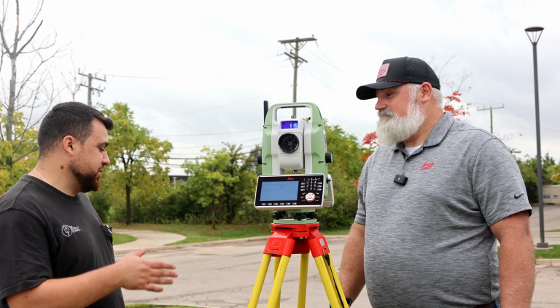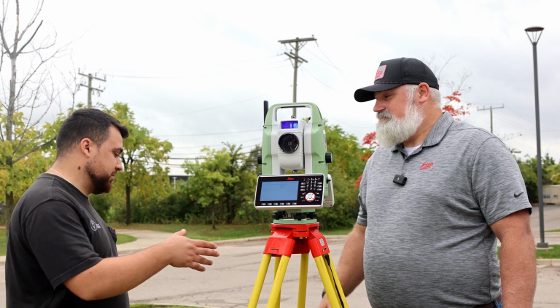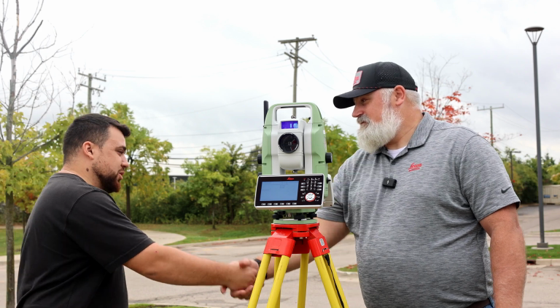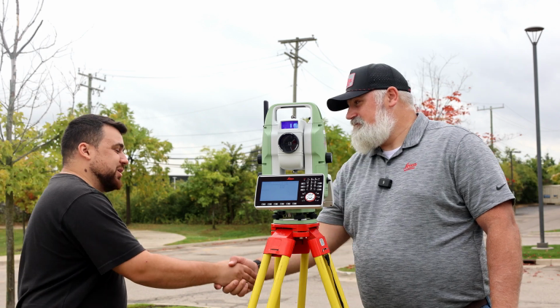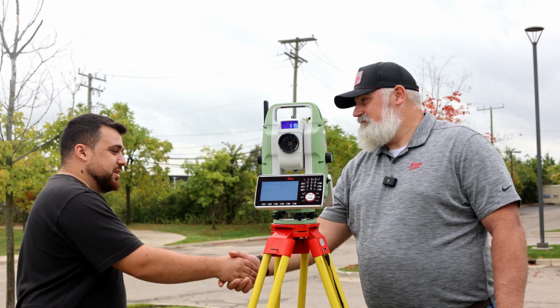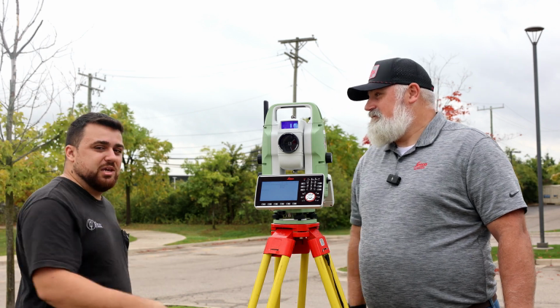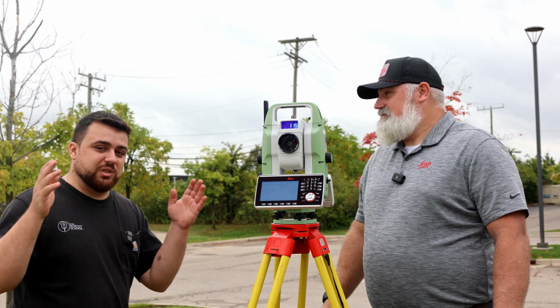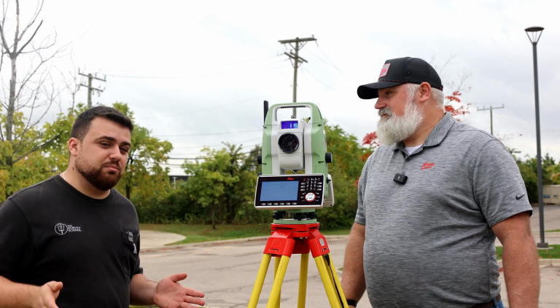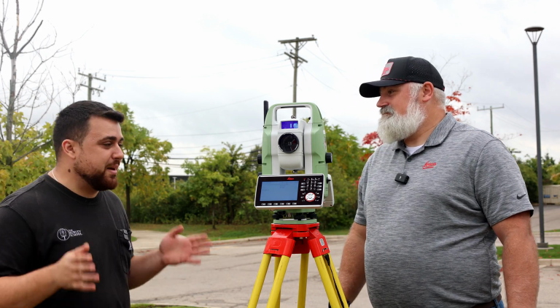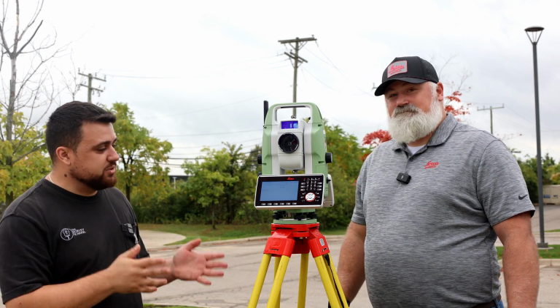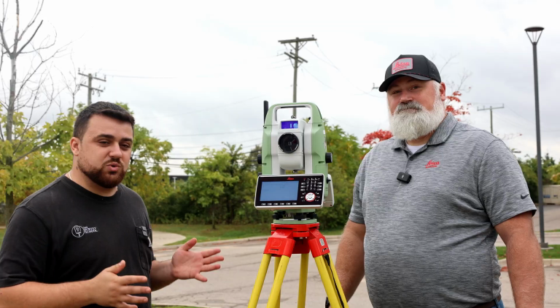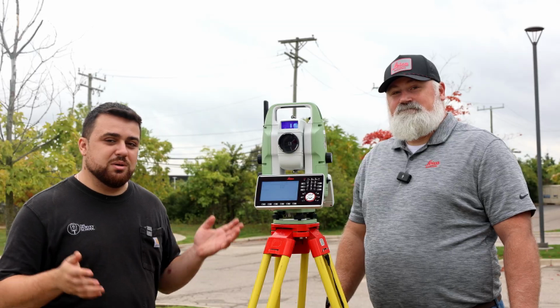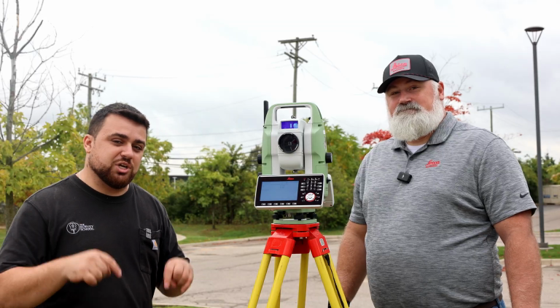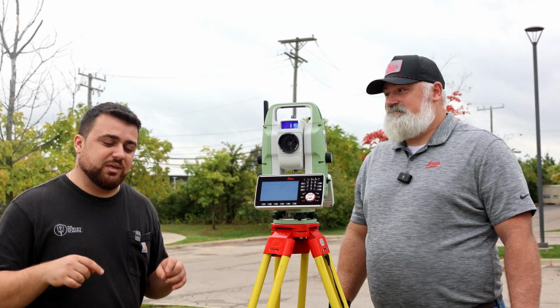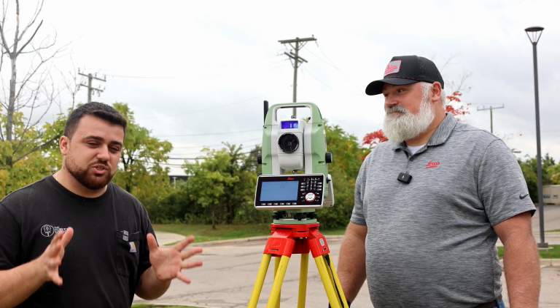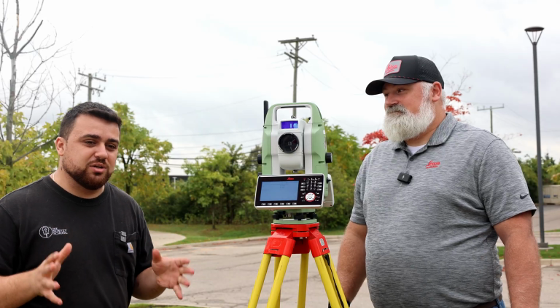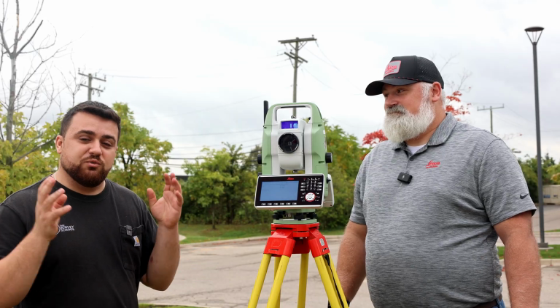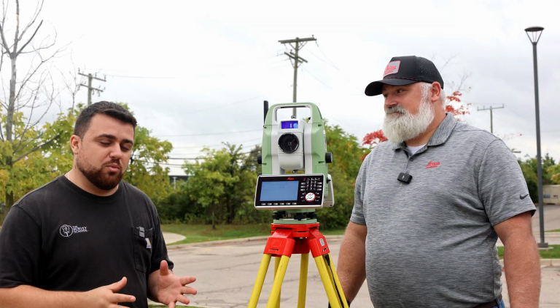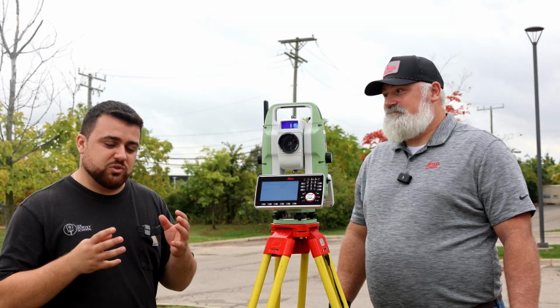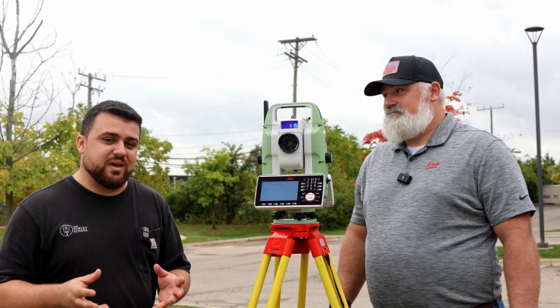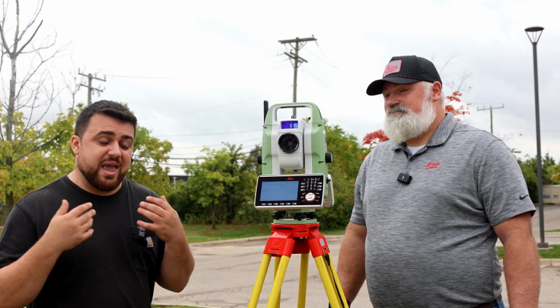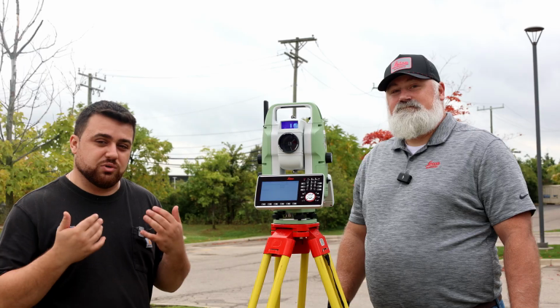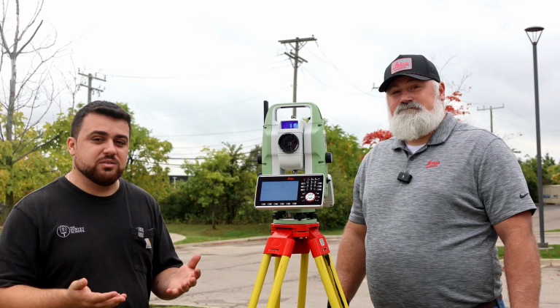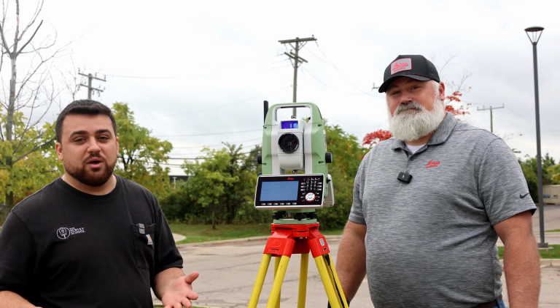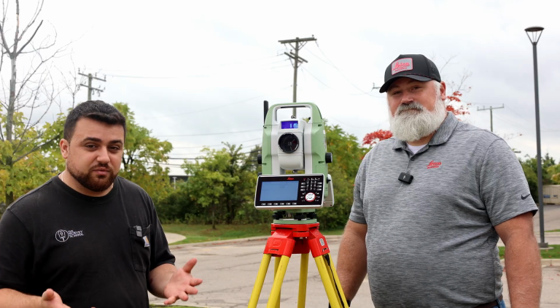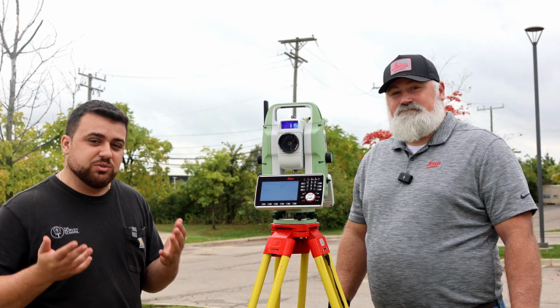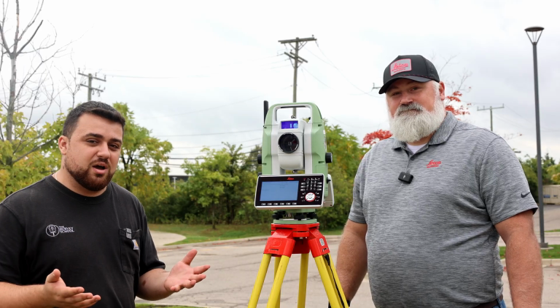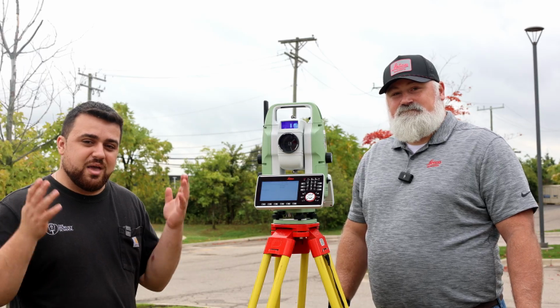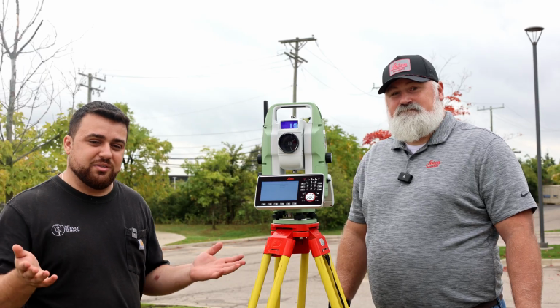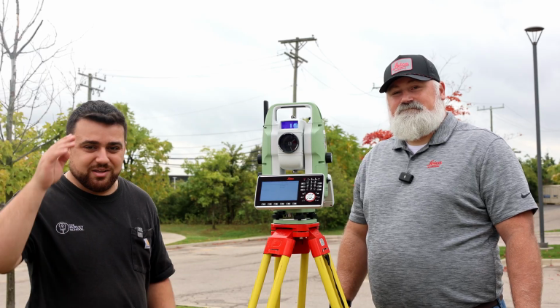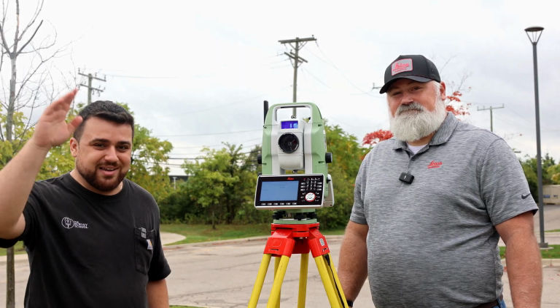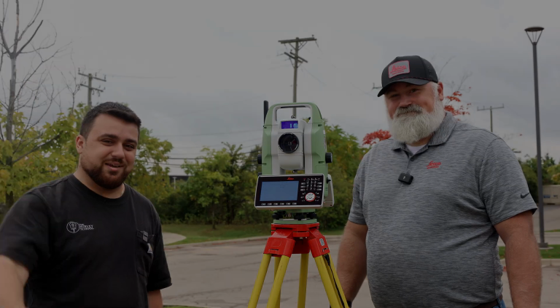Thank you so much for coming out today, Burke. If you'd like to learn more about the new TS-20, be sure to check out the link in the description. If you want to learn more about surveying and enhance your skills, check out thesurveyschool.com. Until then, I'll see you guys next time.